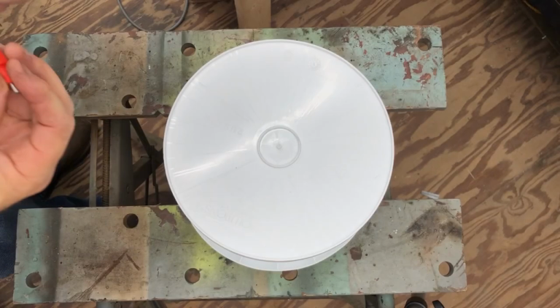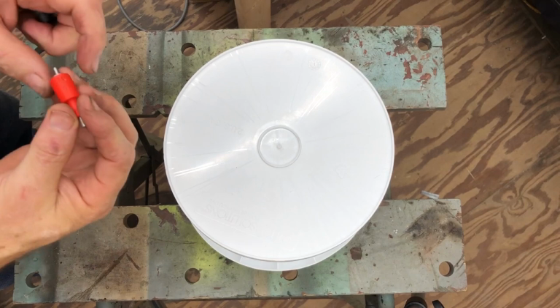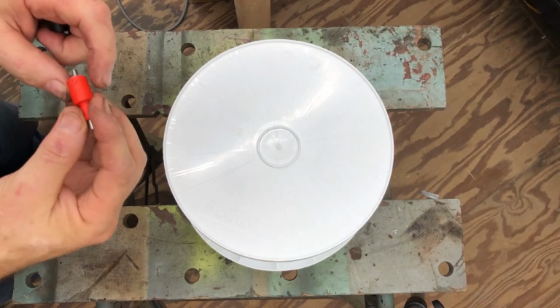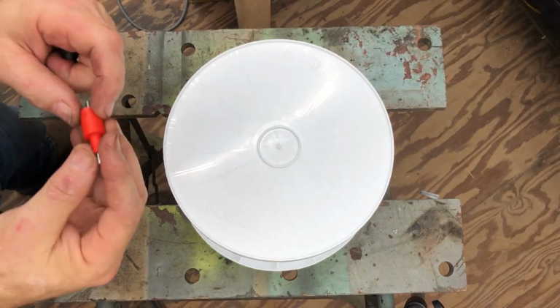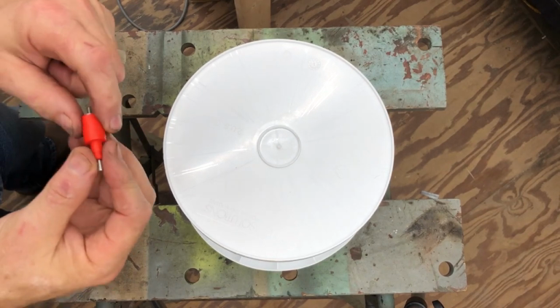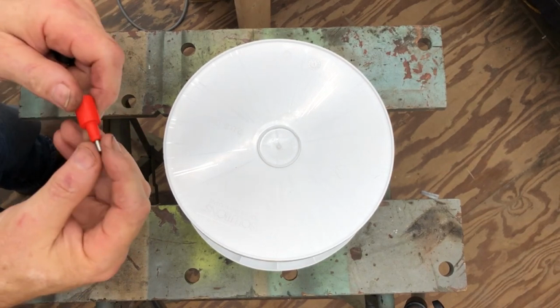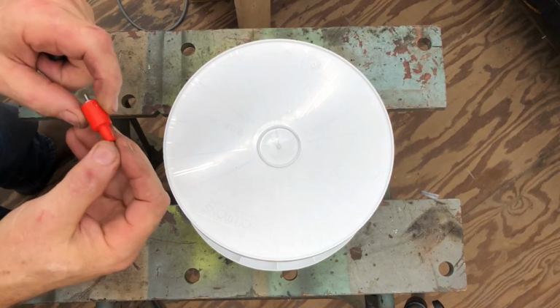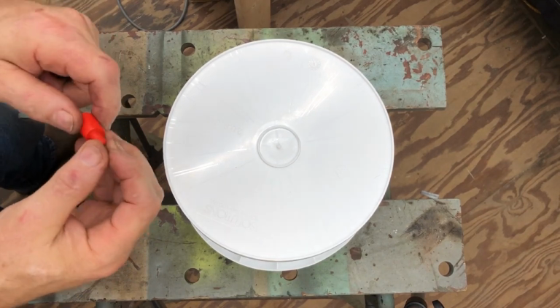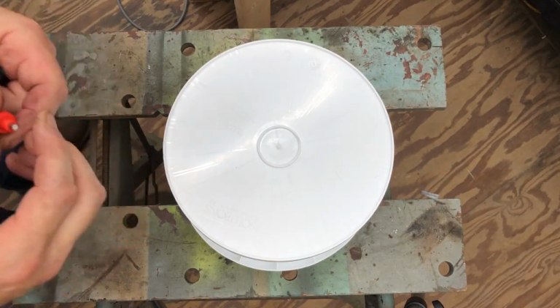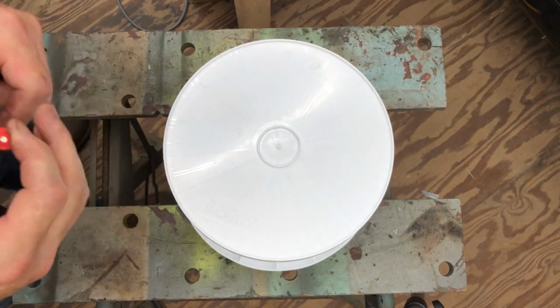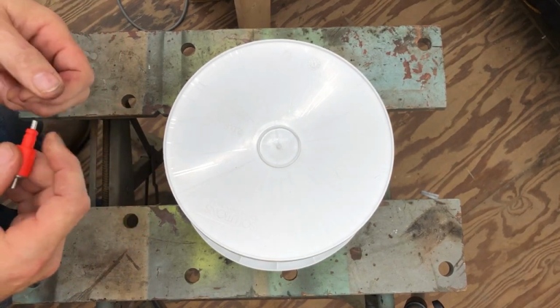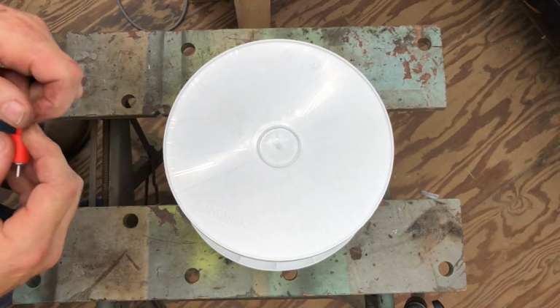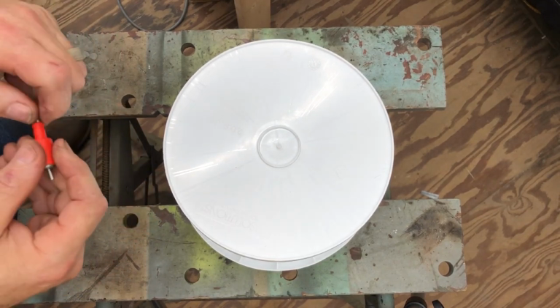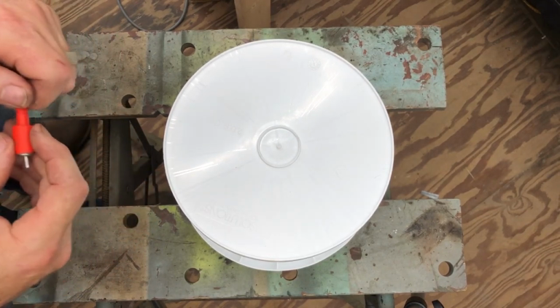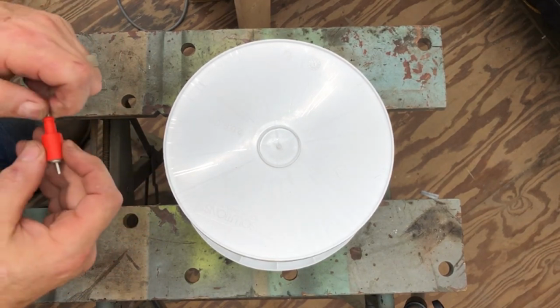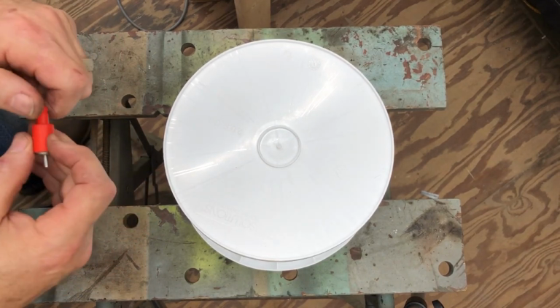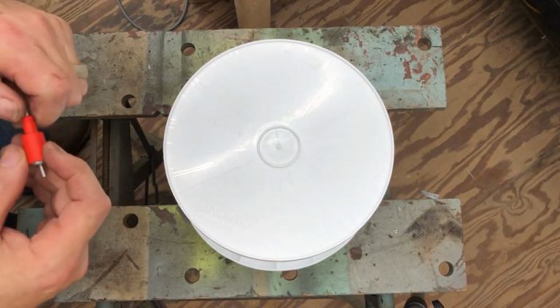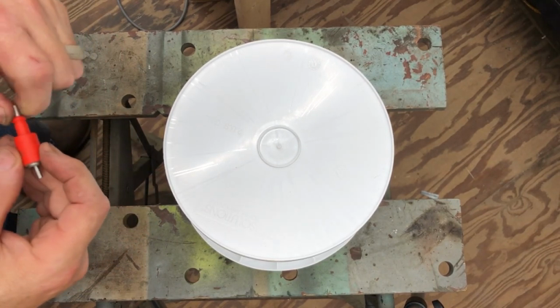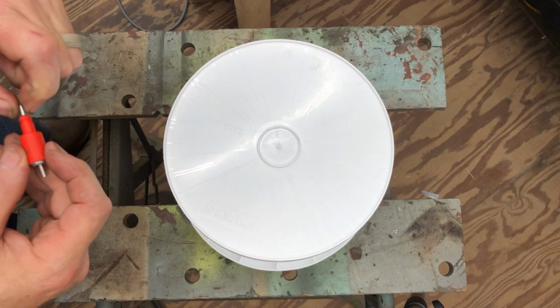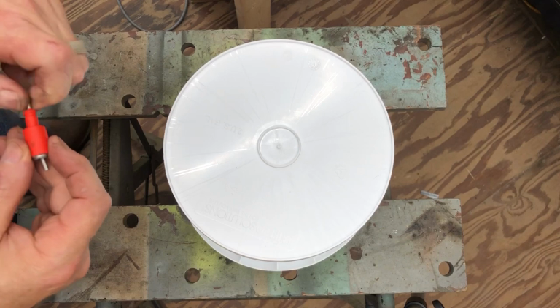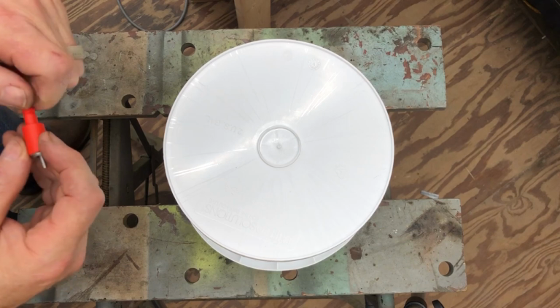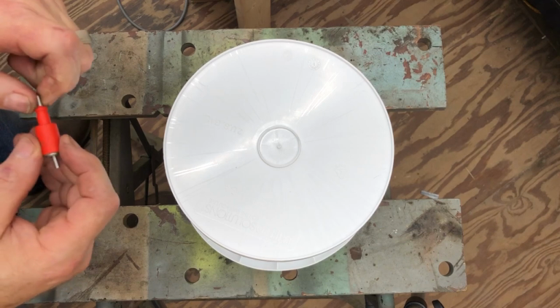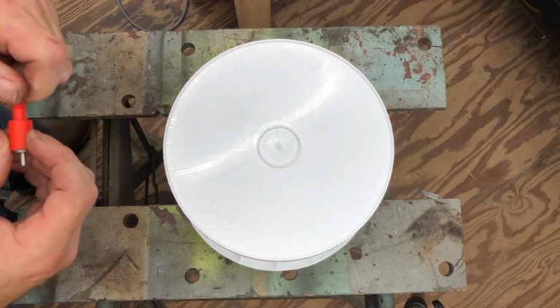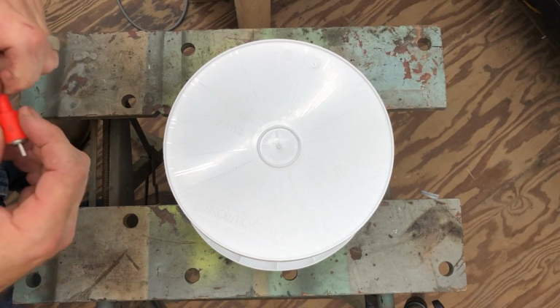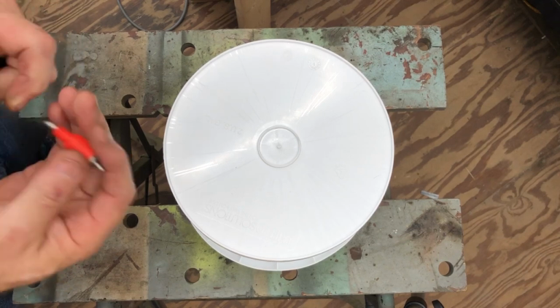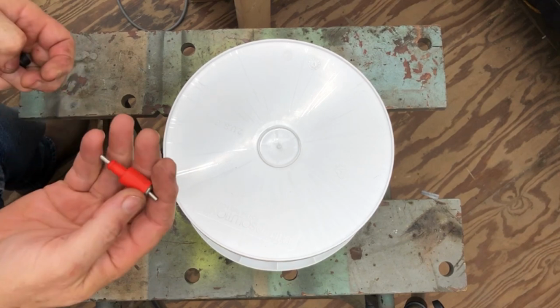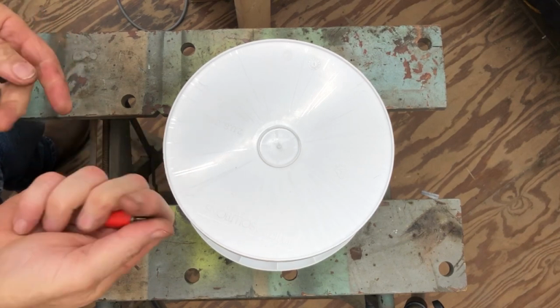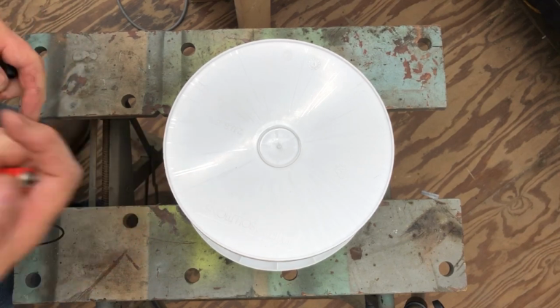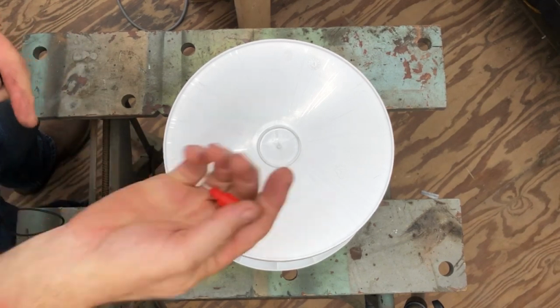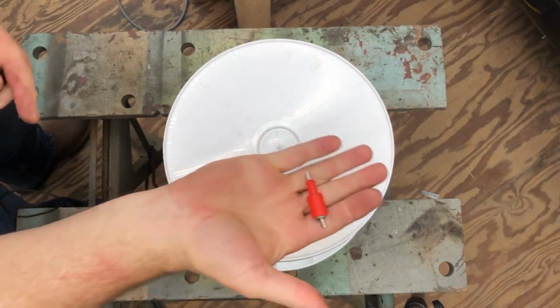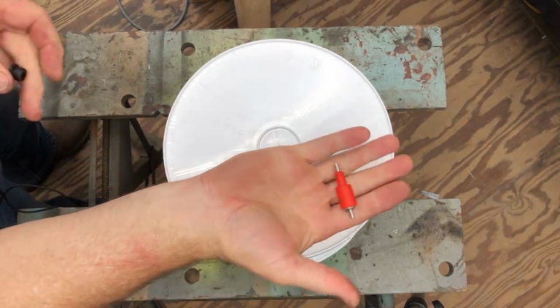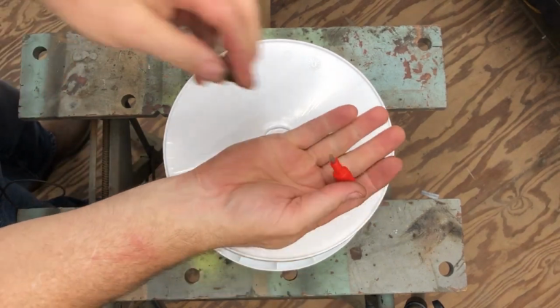Hey y'all, in the past I did a video on making a clean chicken waterer using what they call poultry nipples.